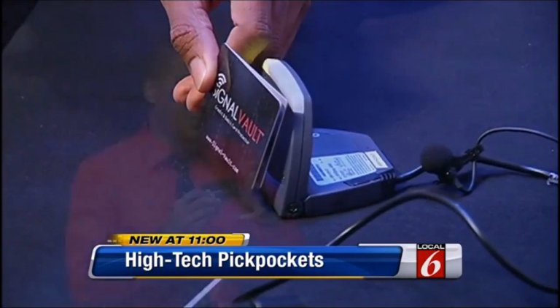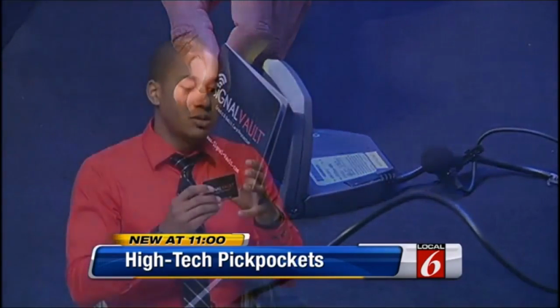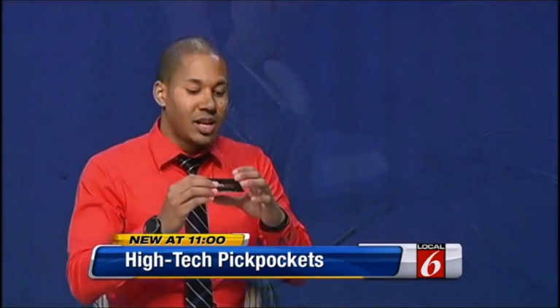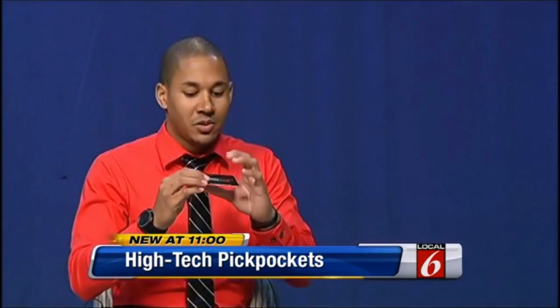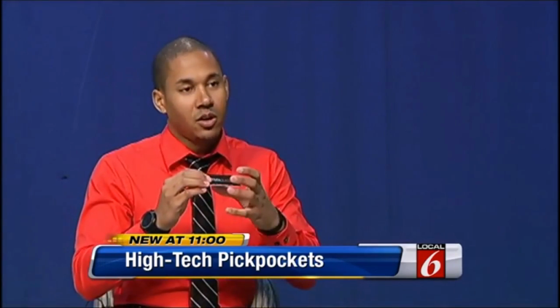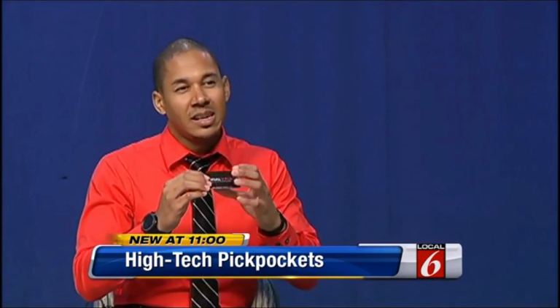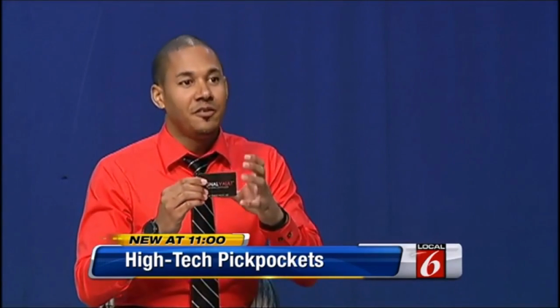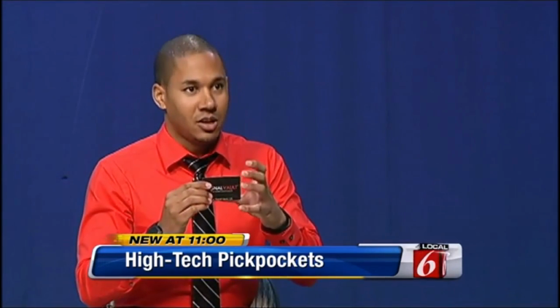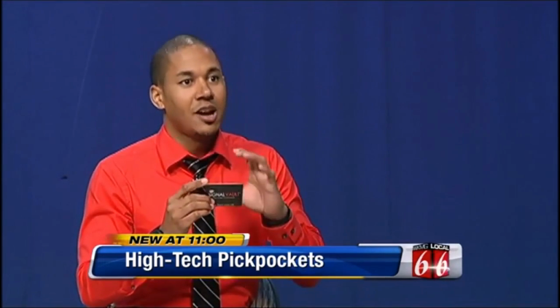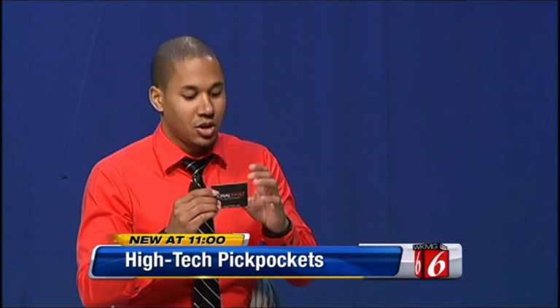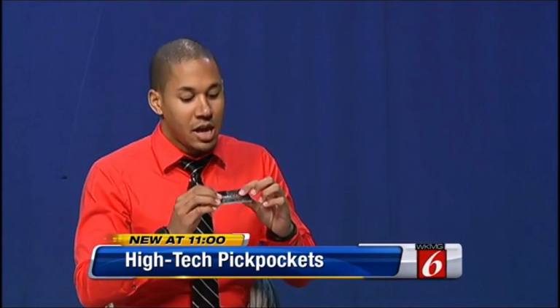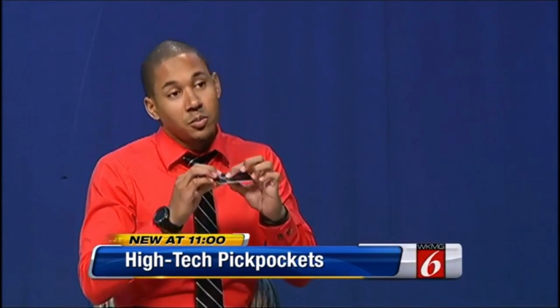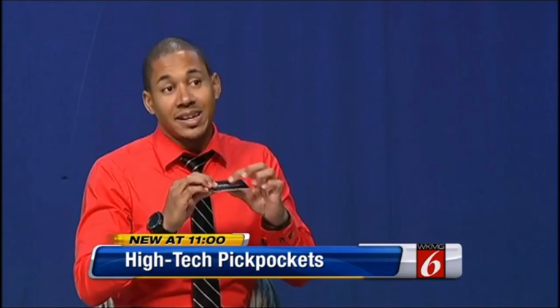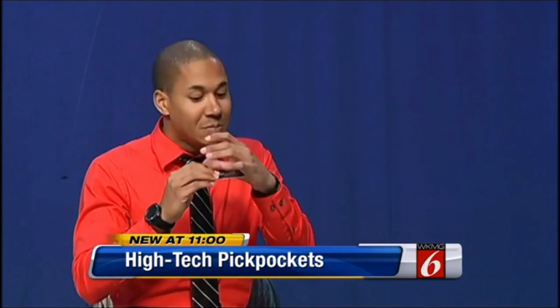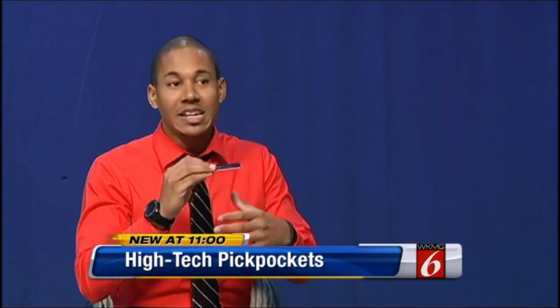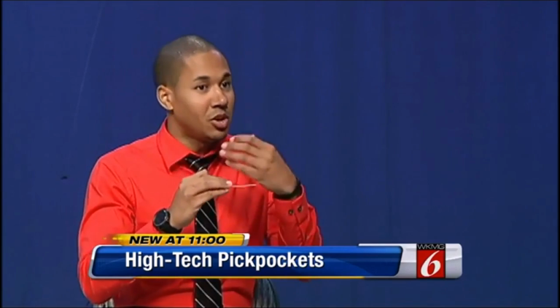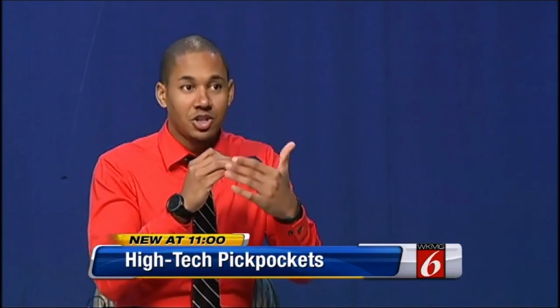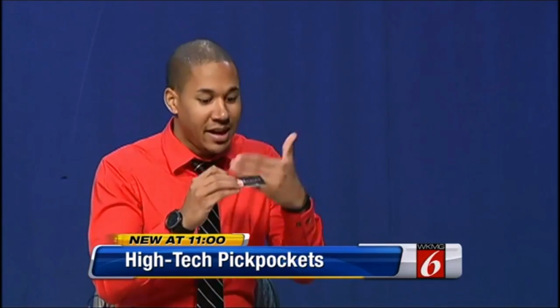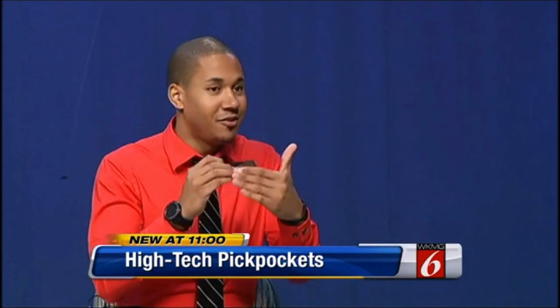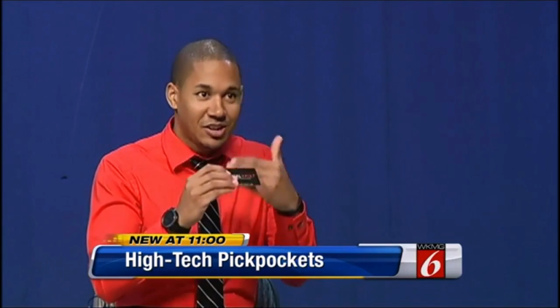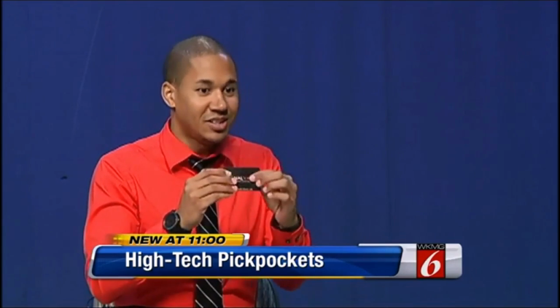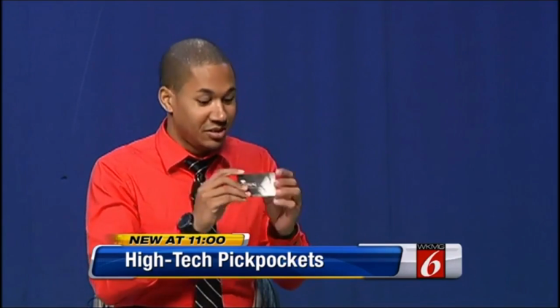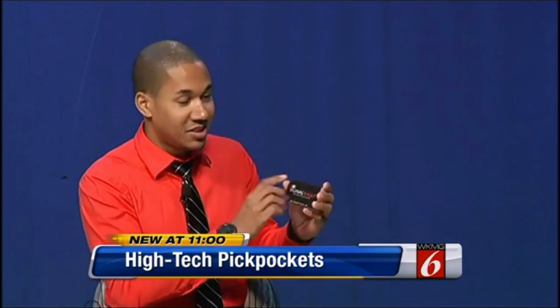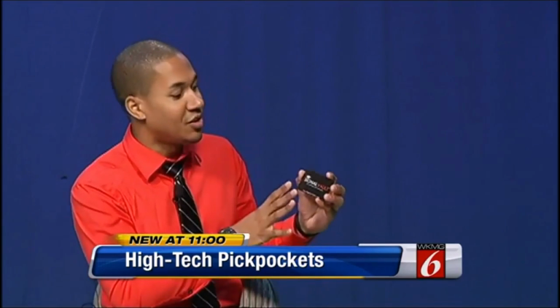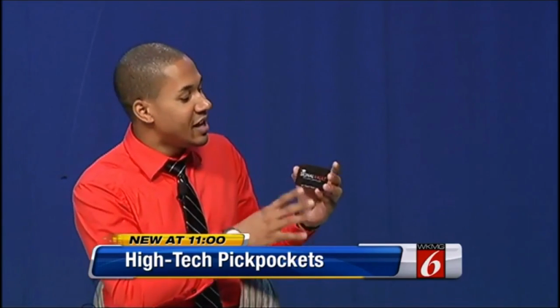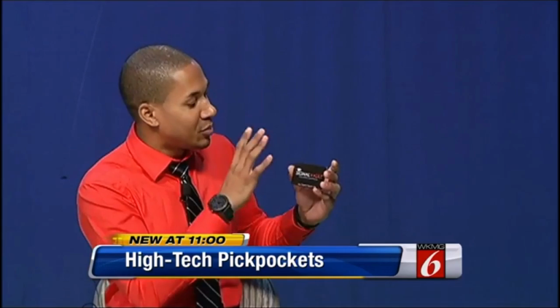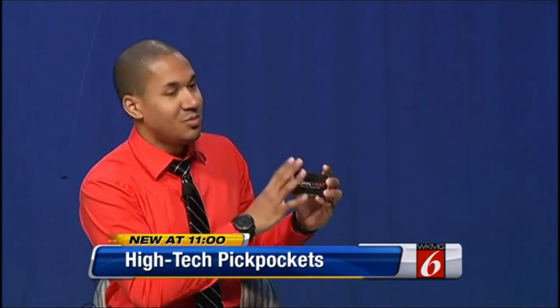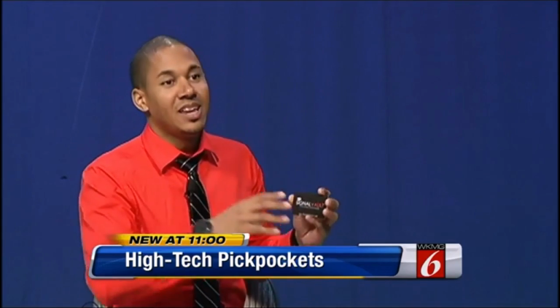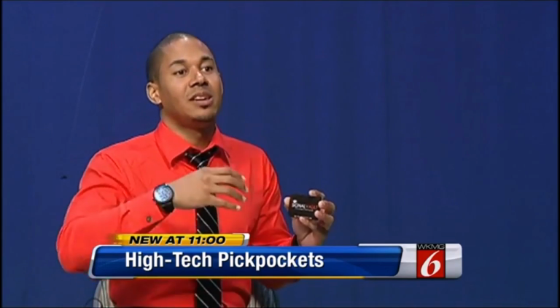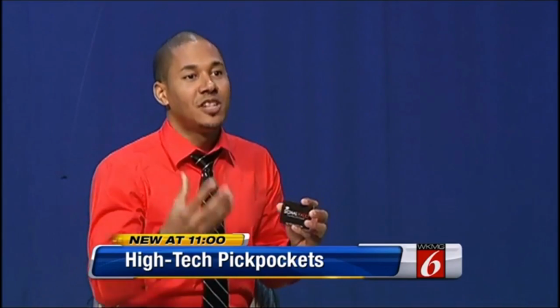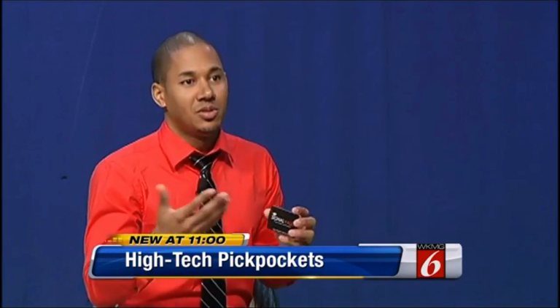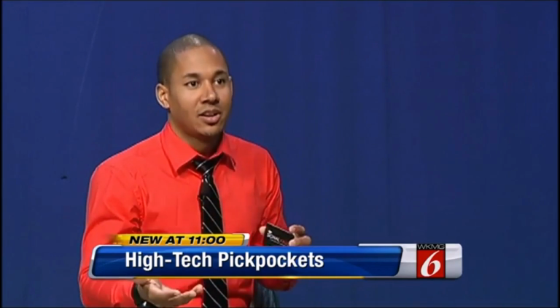It powers up and creates what we've called an e-field around this card, which will protect as many chip cards as you have near this little signal vault. It will protect them all, making them invisible to hackers.